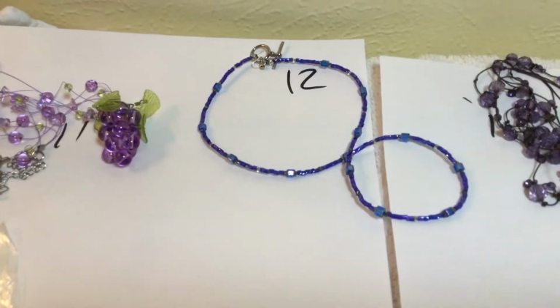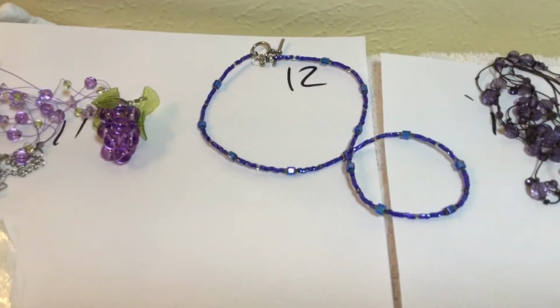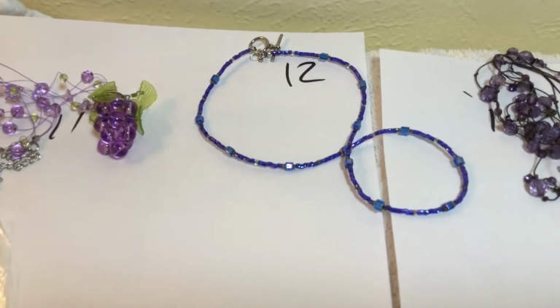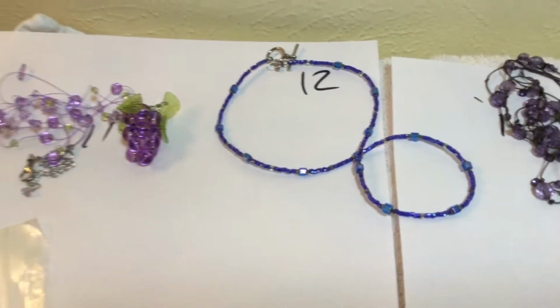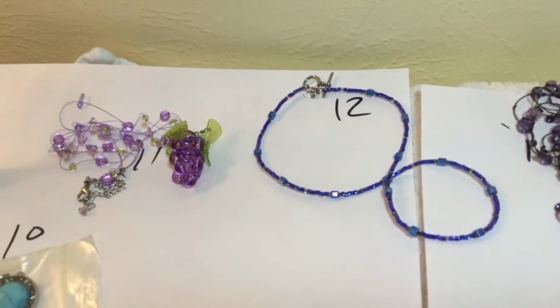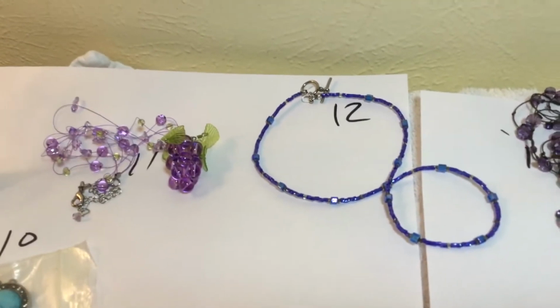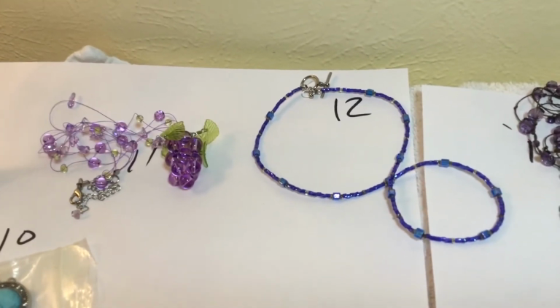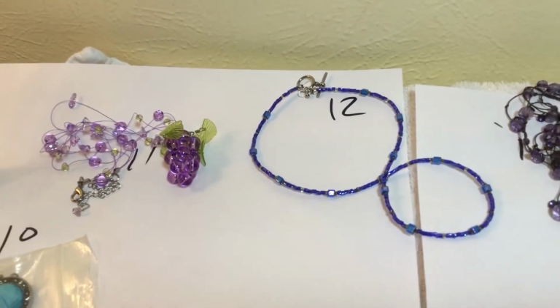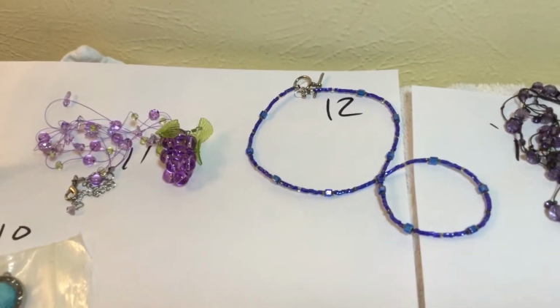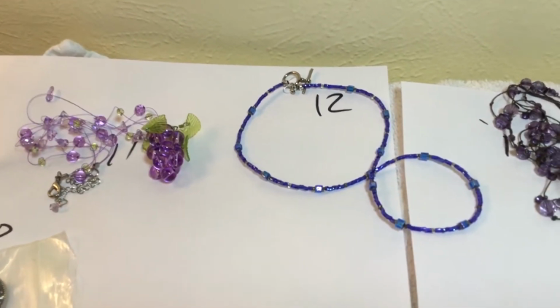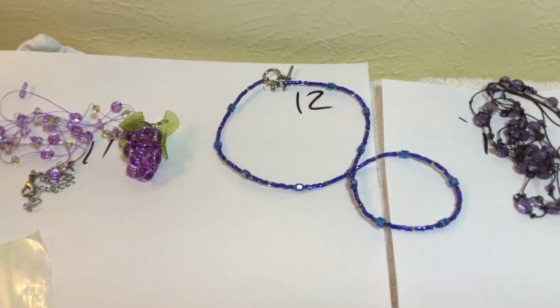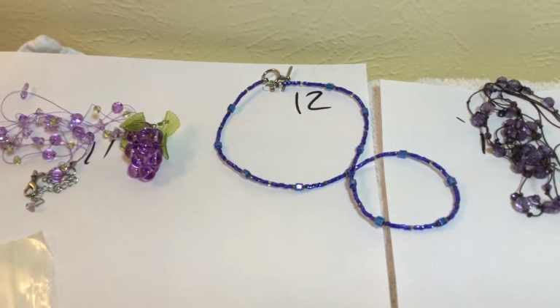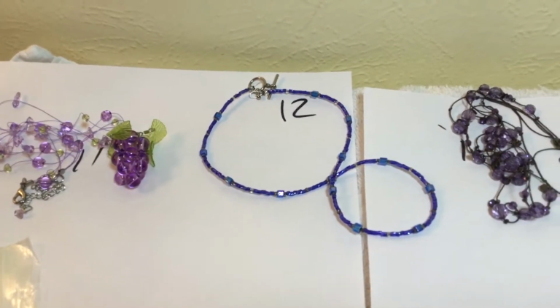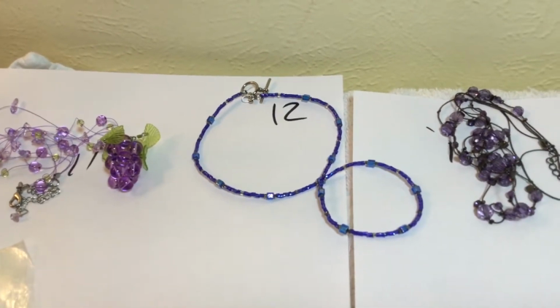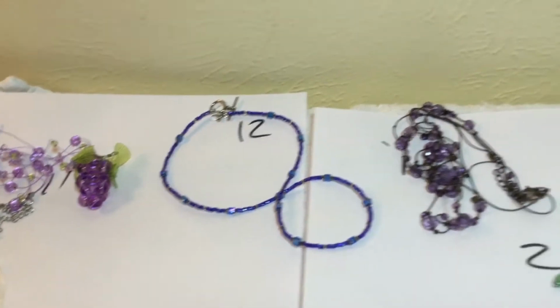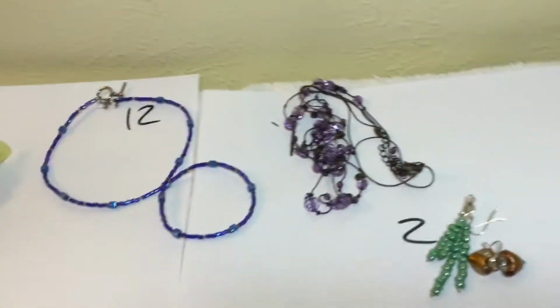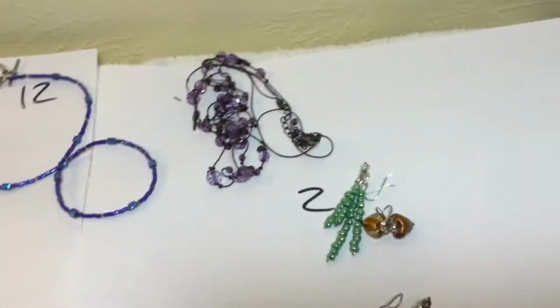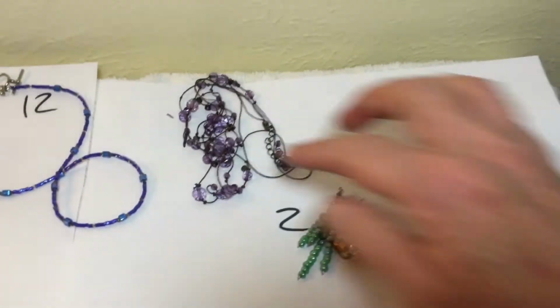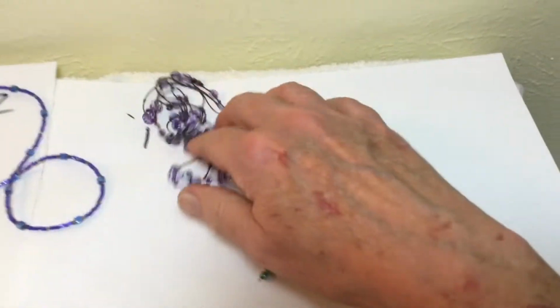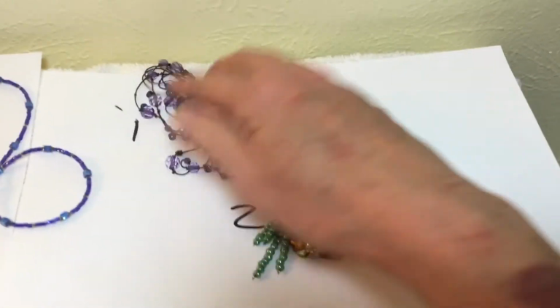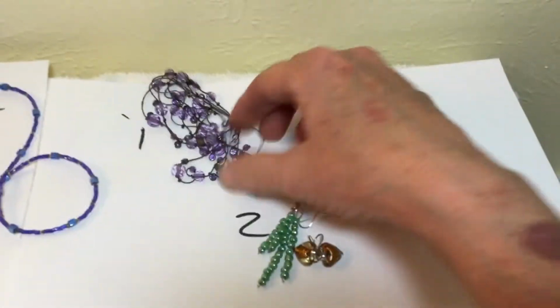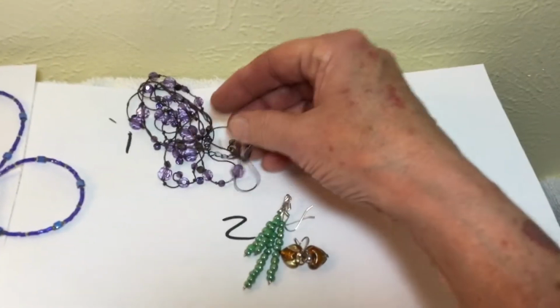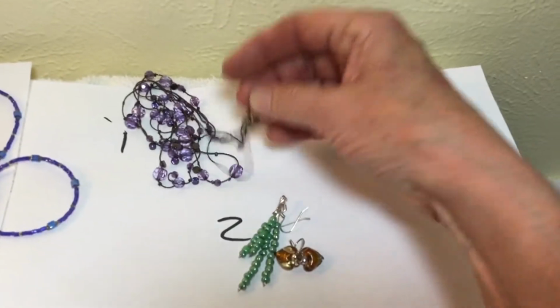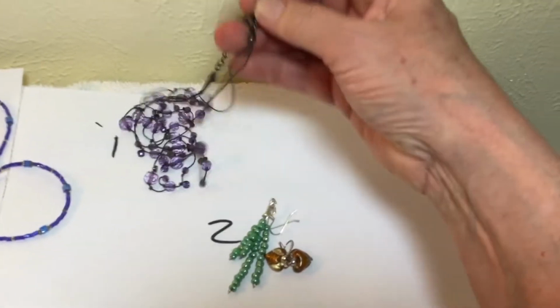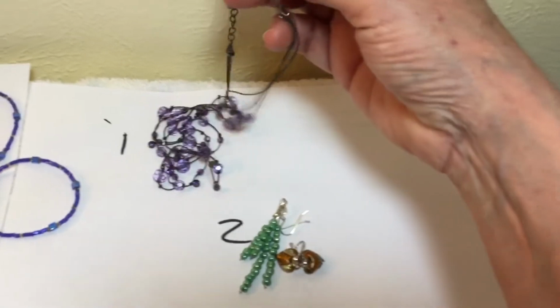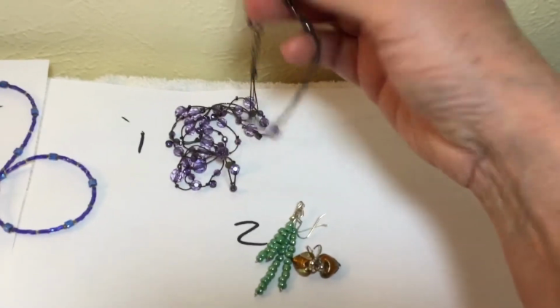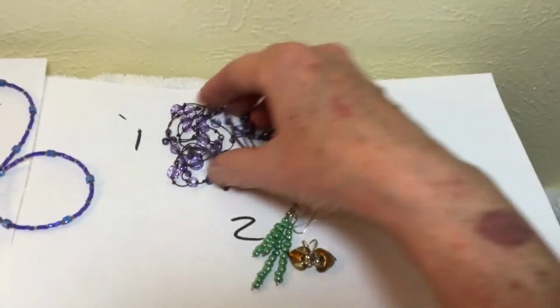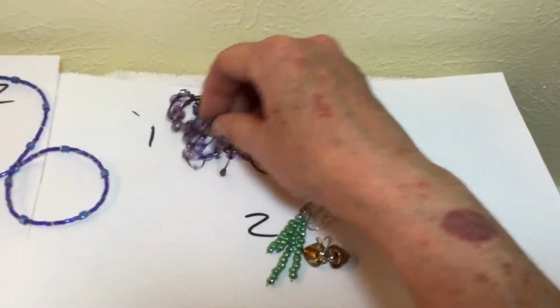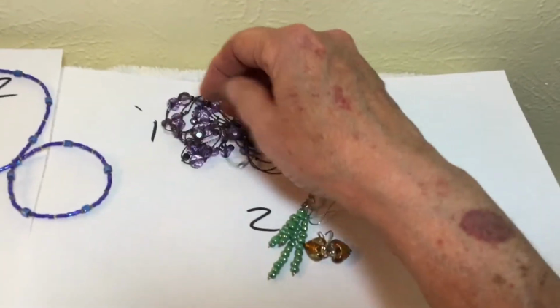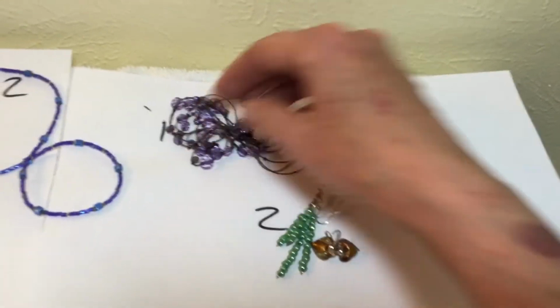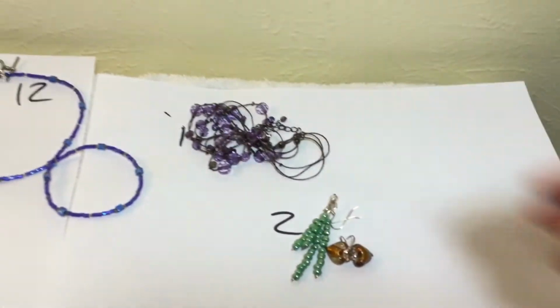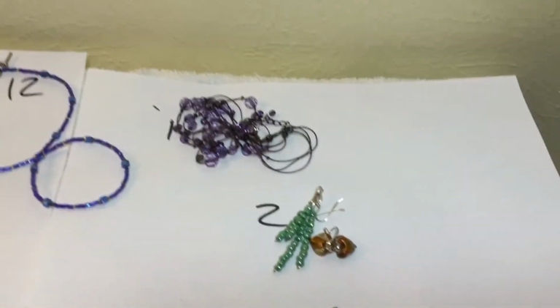There's a nice blue glass with a toggle clasp necklace, choker type, at 12 o'clock. One o'clock is a nice multi-strand purple glass necklace.